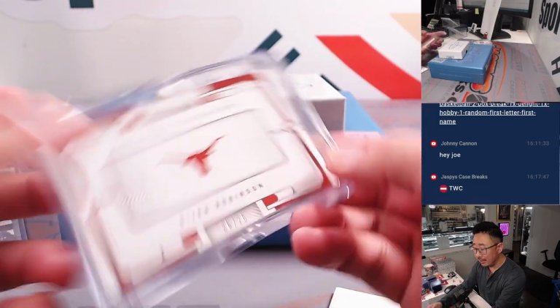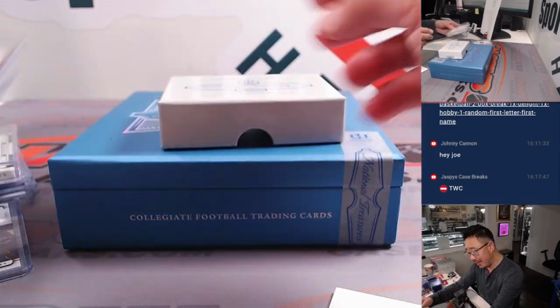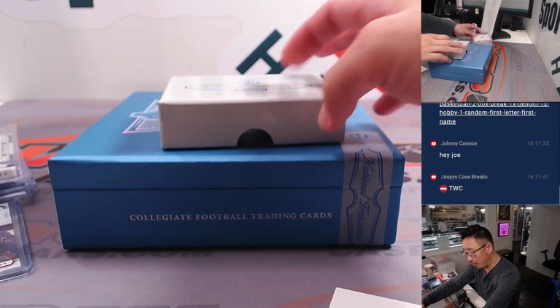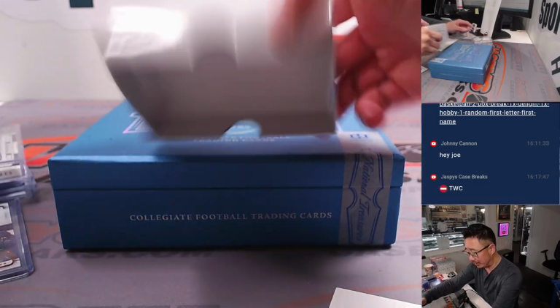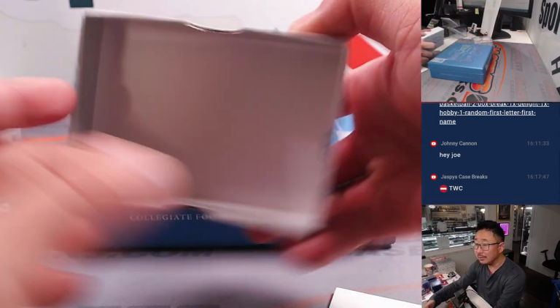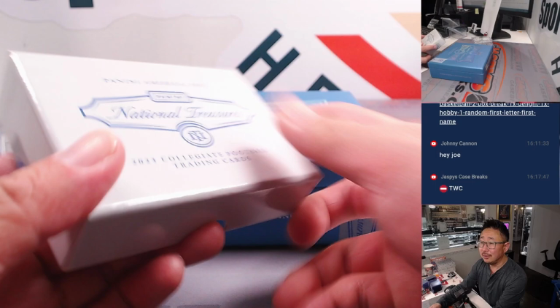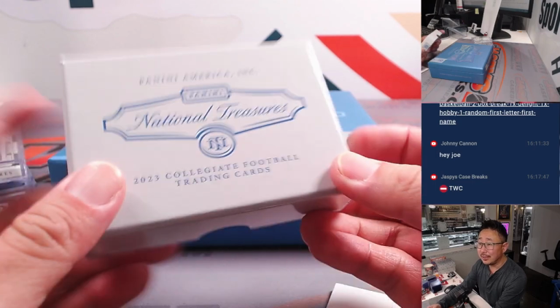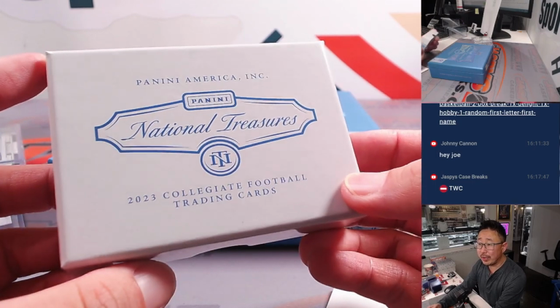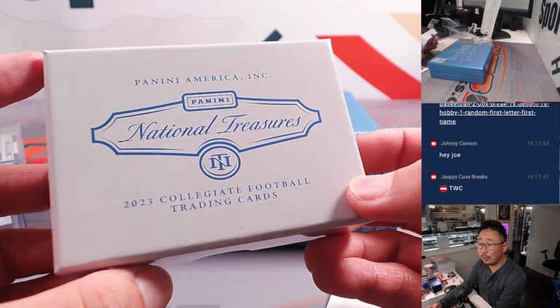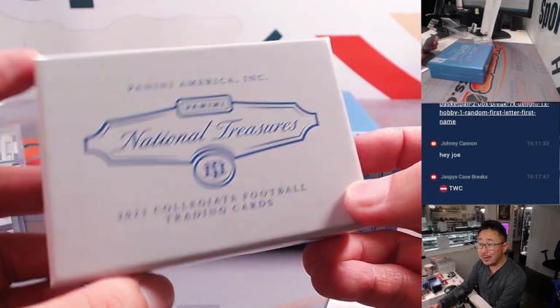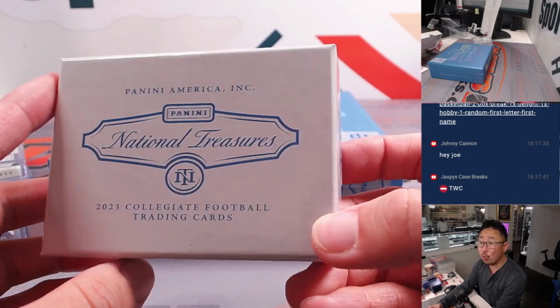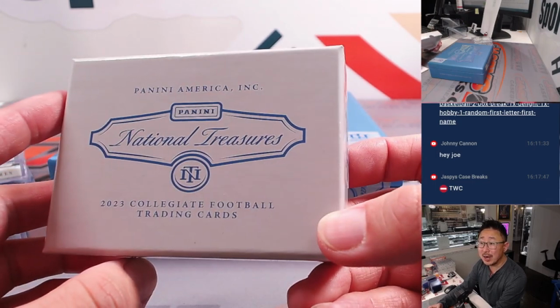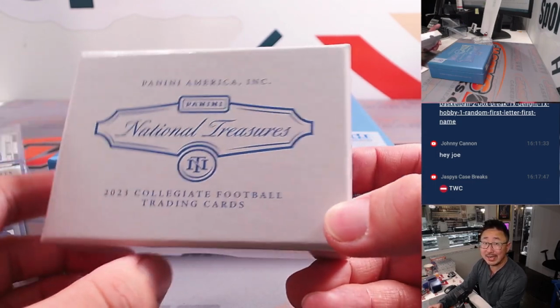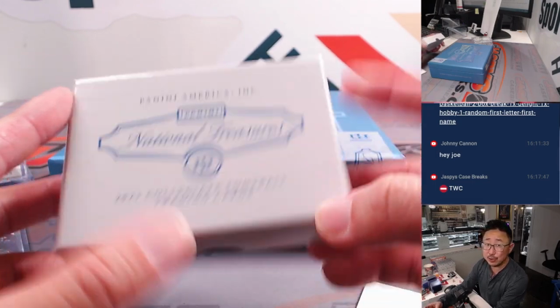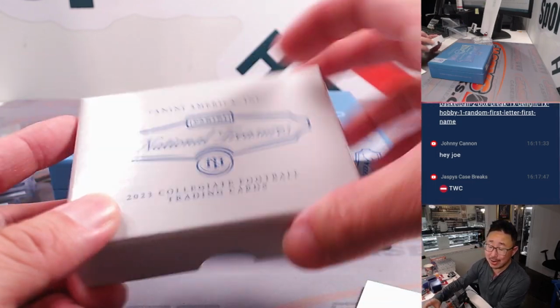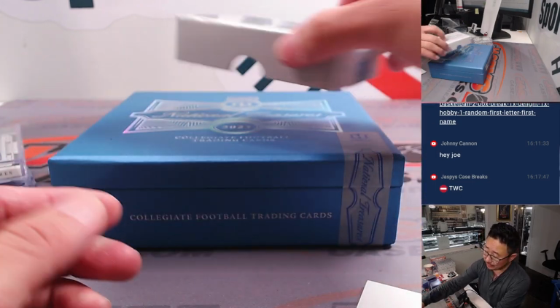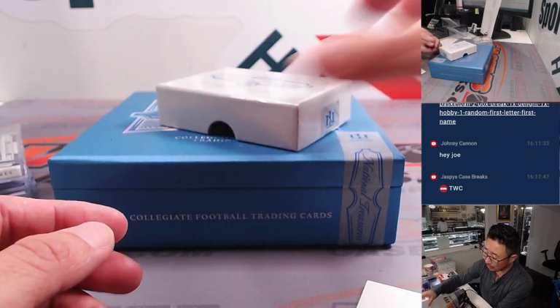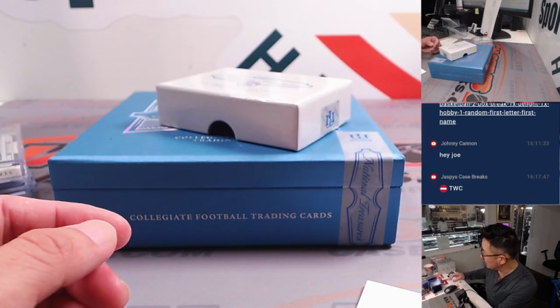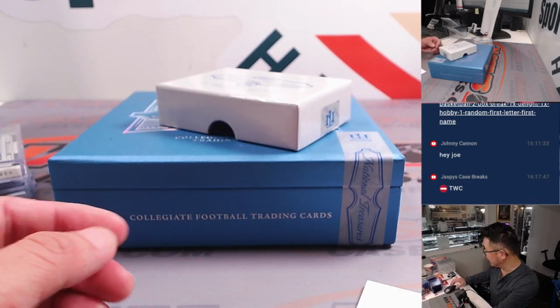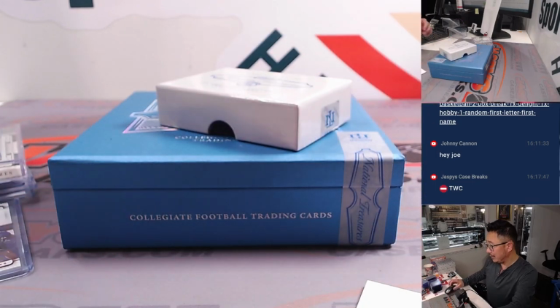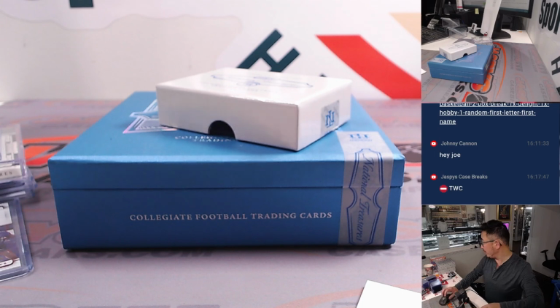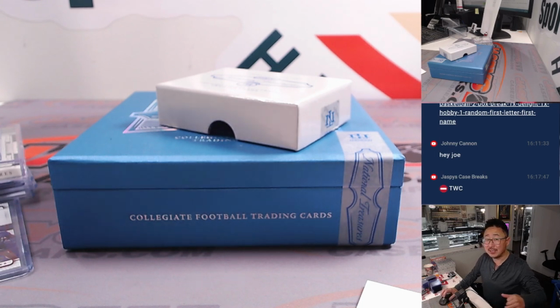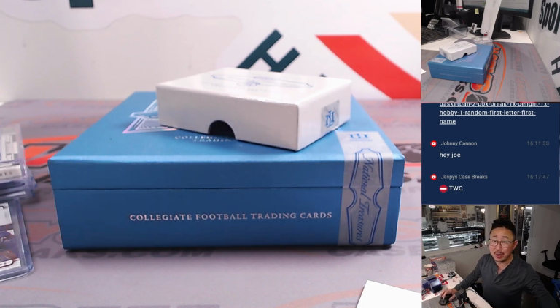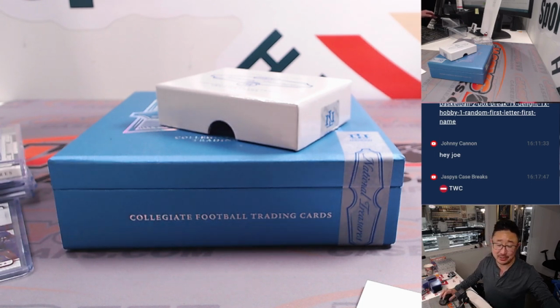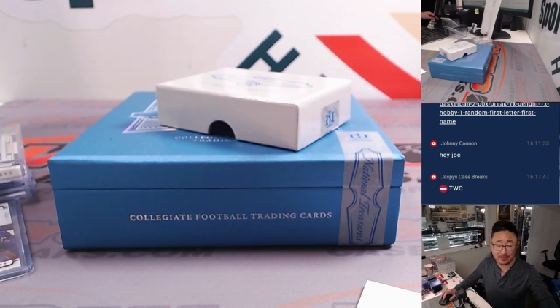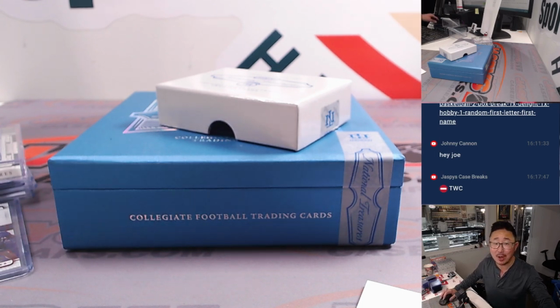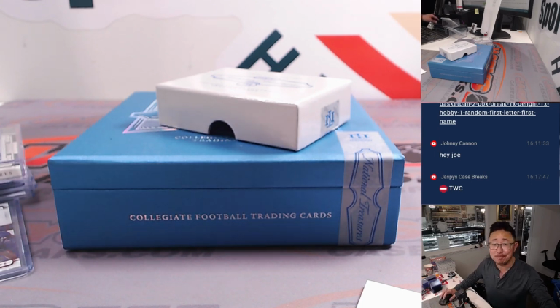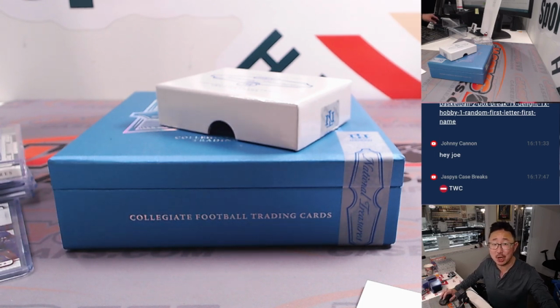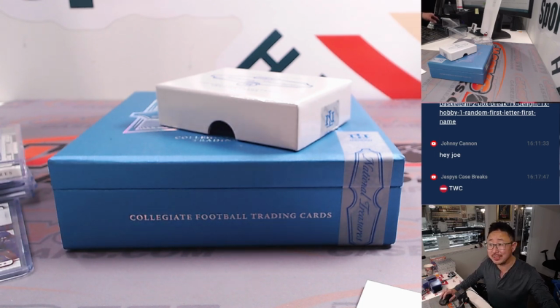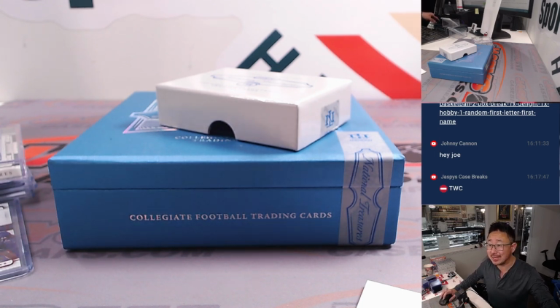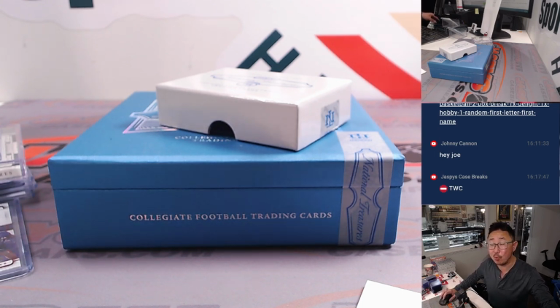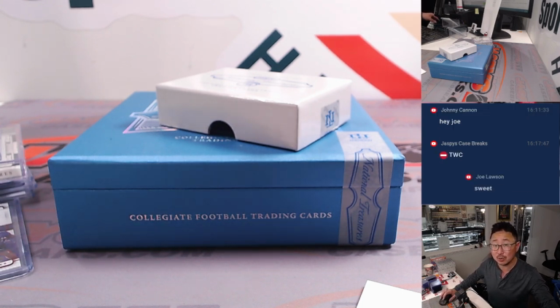And there you have it, boys and girls — nice quick little break. There's another one box break in the store right now, so if you want to run this back, maybe we can find some other monsters in here. Thanks for watching. I'm Joe, I'll see you next time.